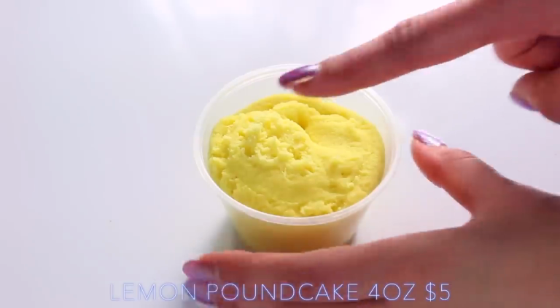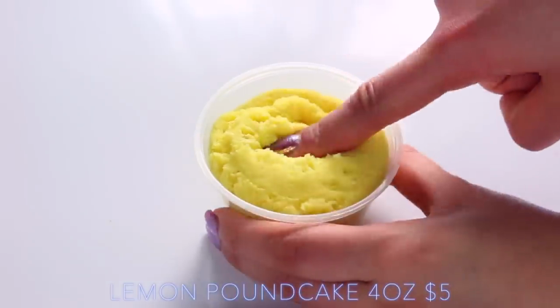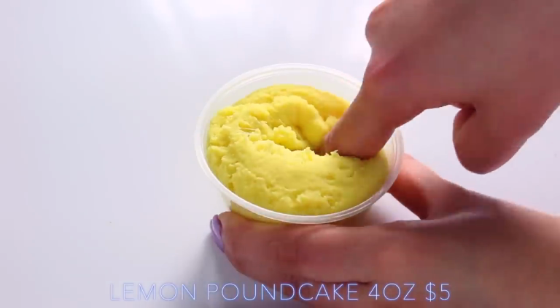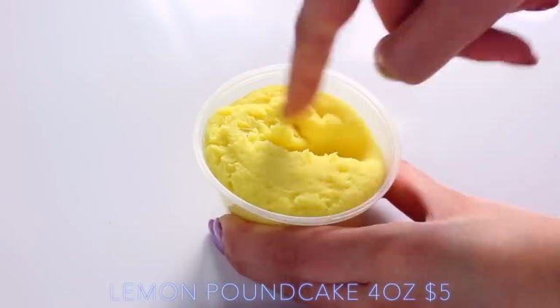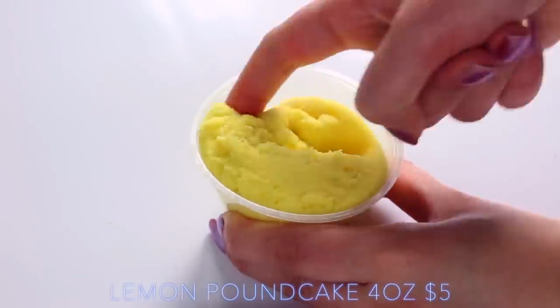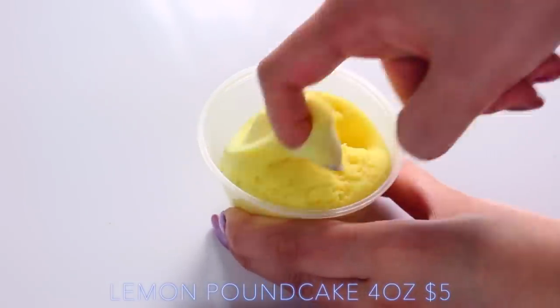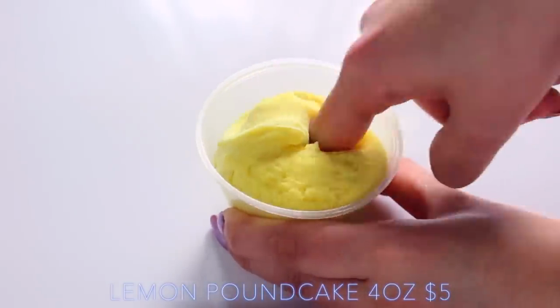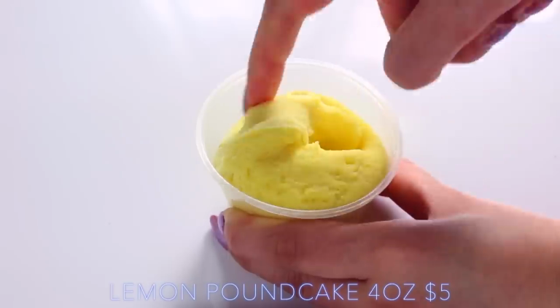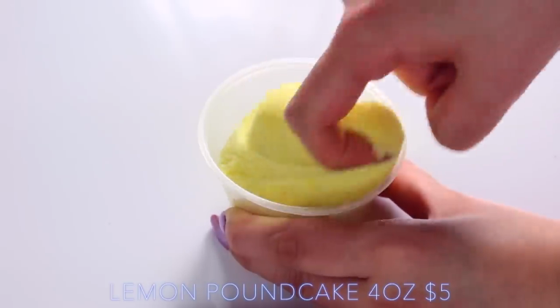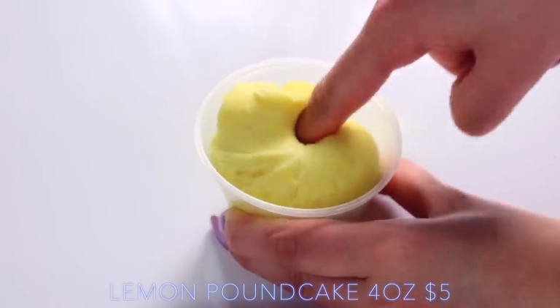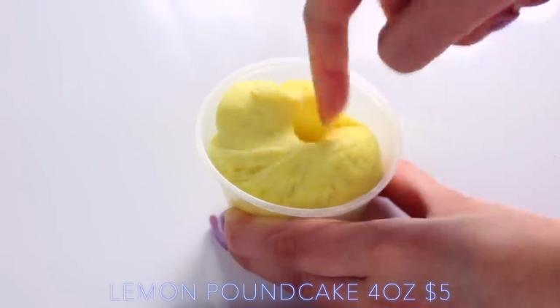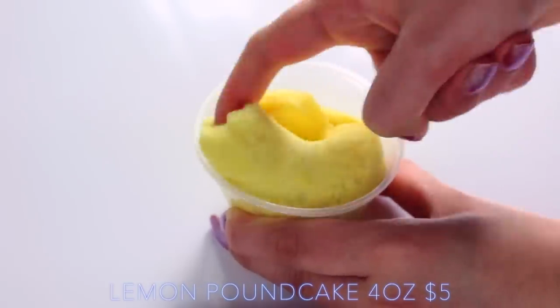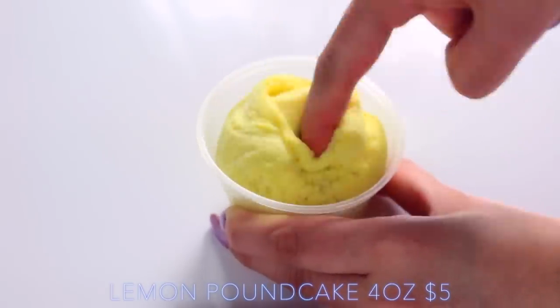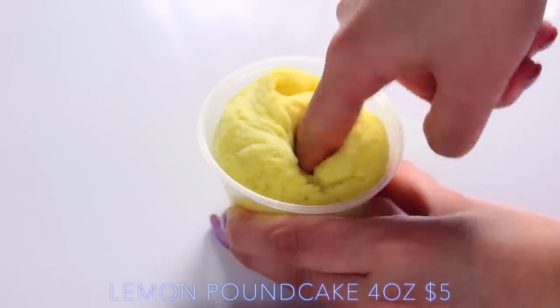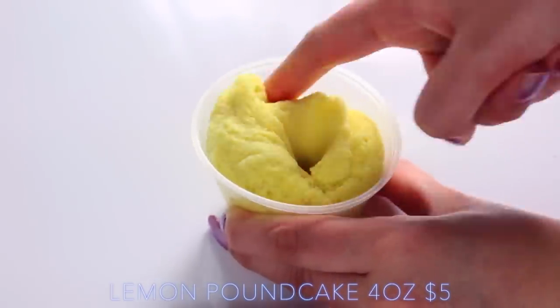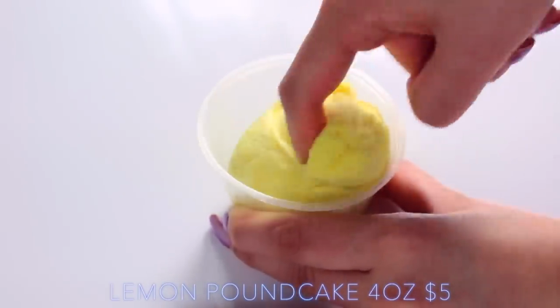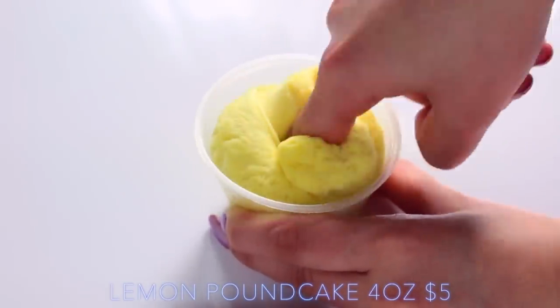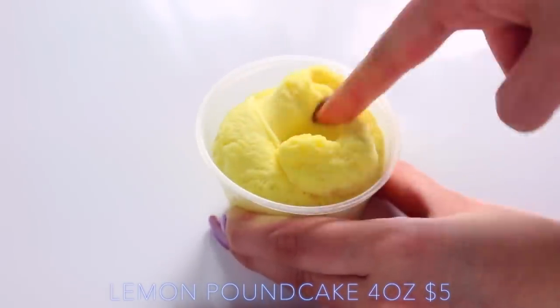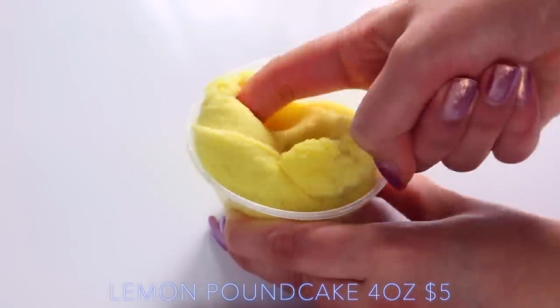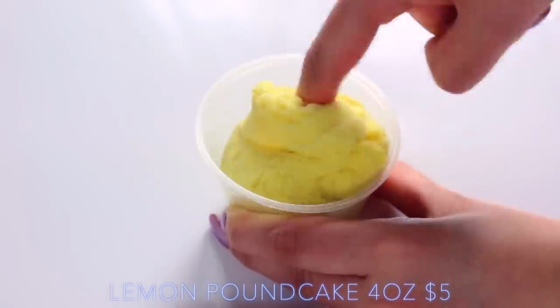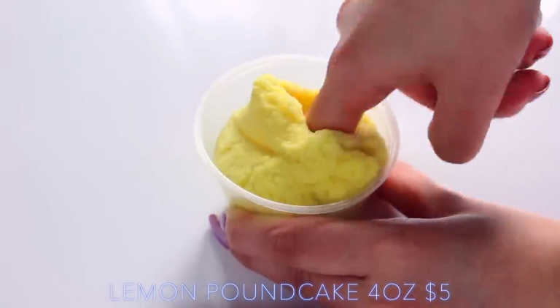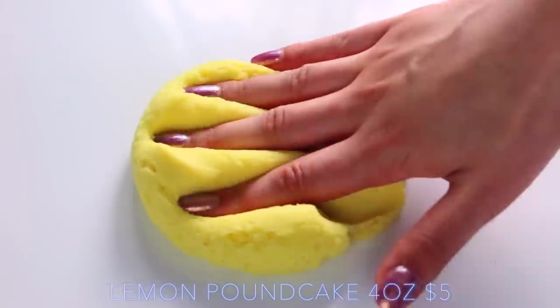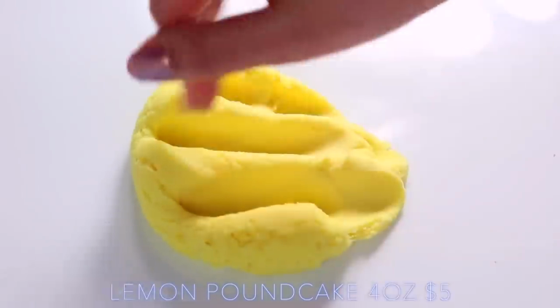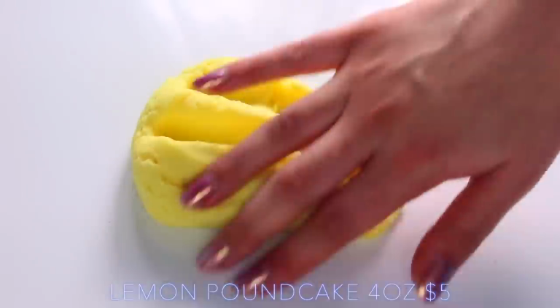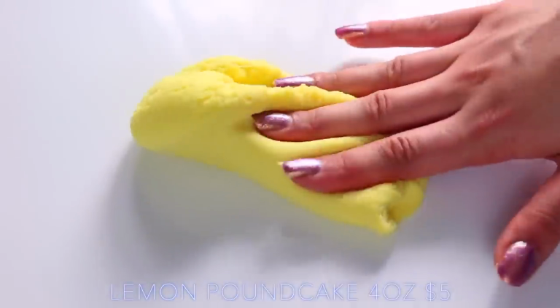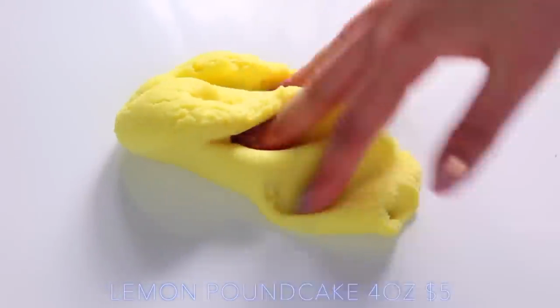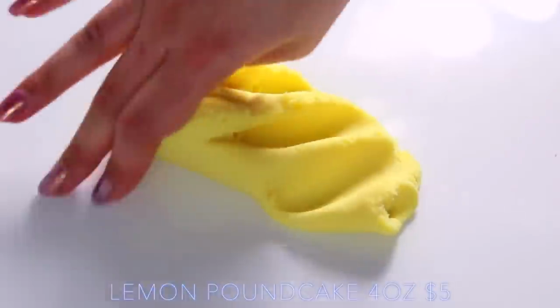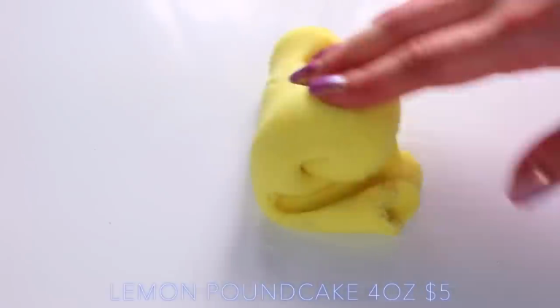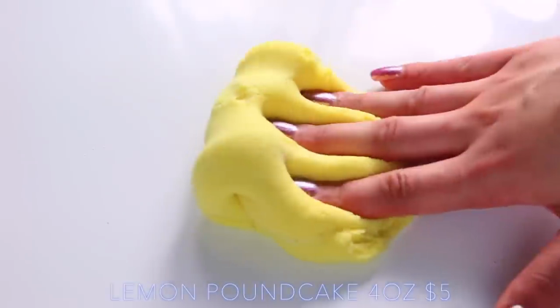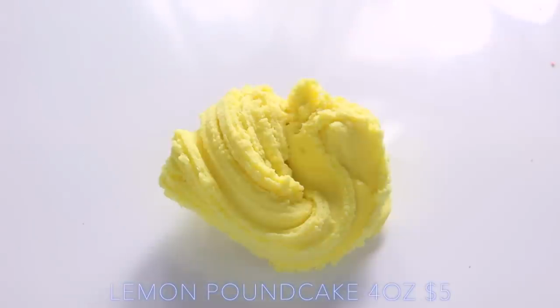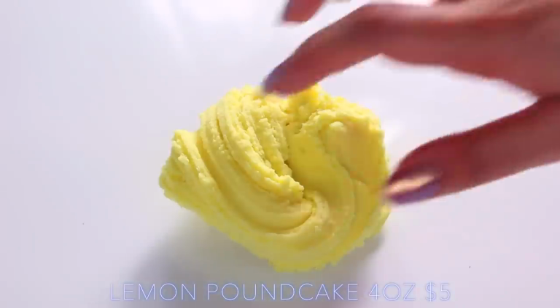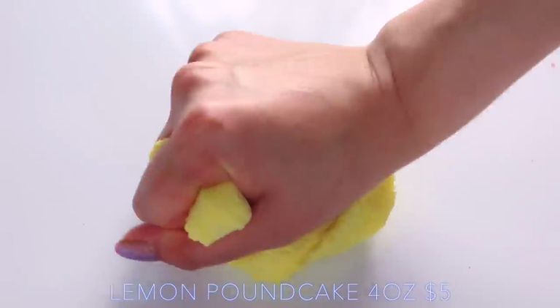Lemon Pancake is another cloud slime, and I really enjoyed playing with this — but again, it wasn't a super cloud slime texture. This one was definitely more of a cloud slime than the cucumber one she sent, and this had a really strong lemon scent.